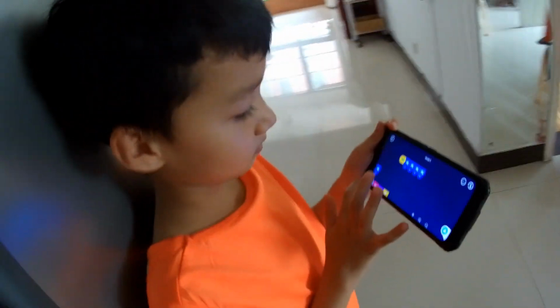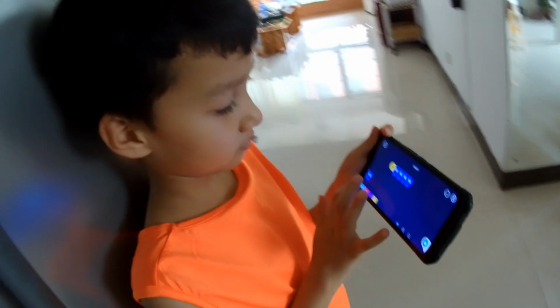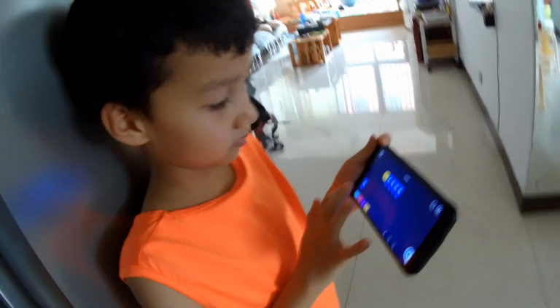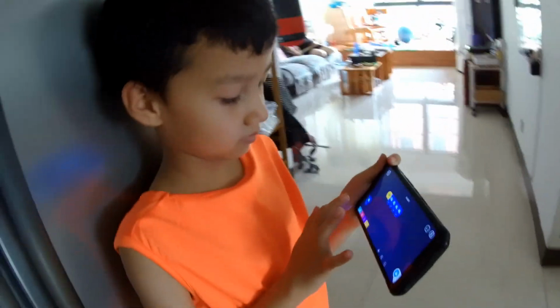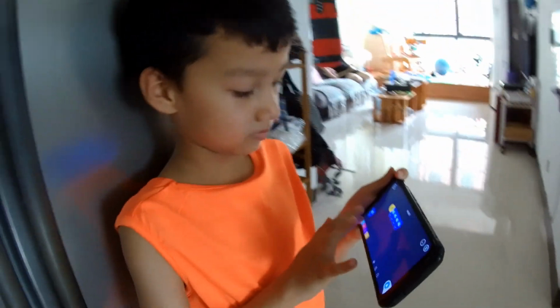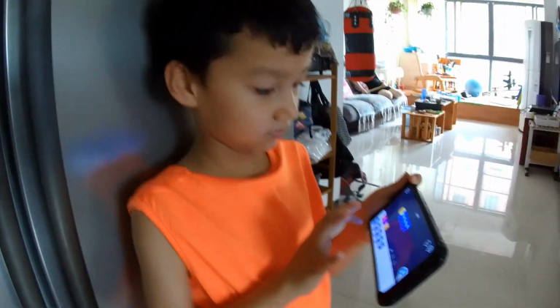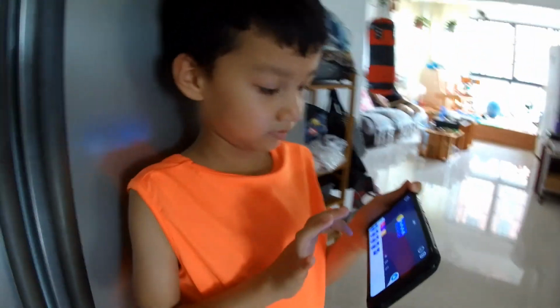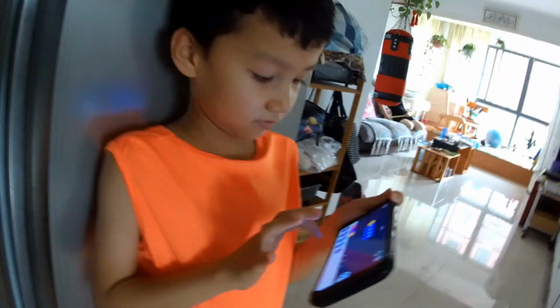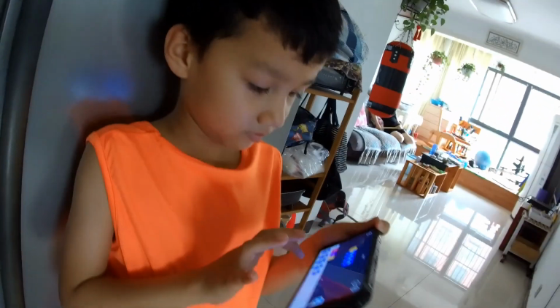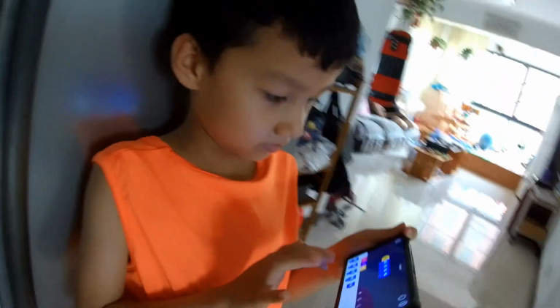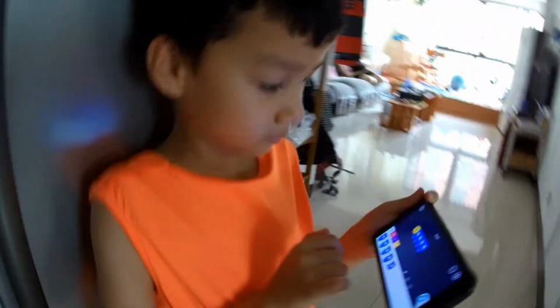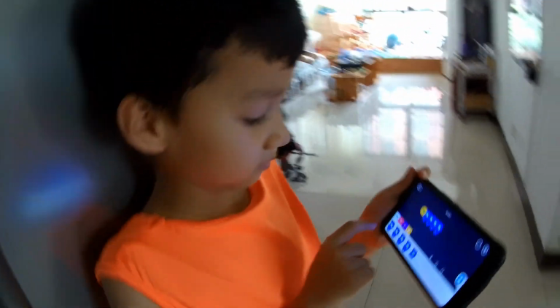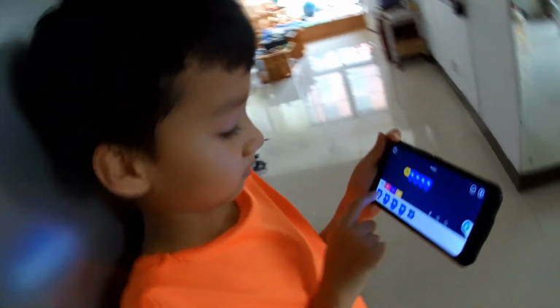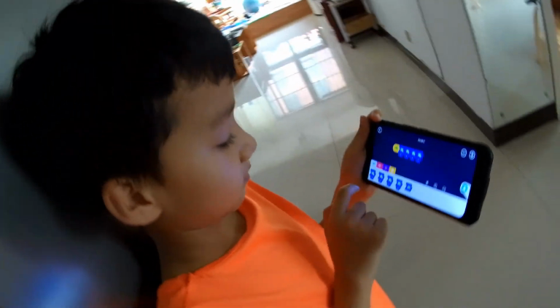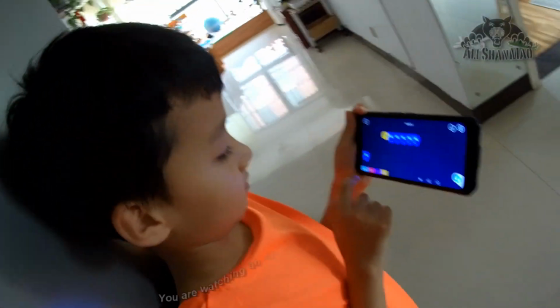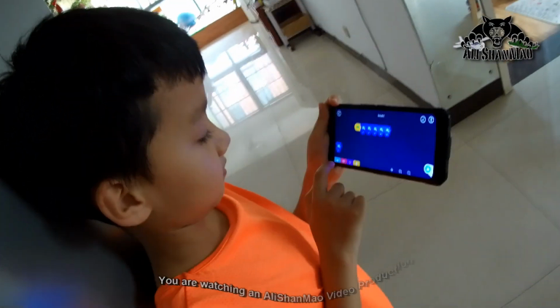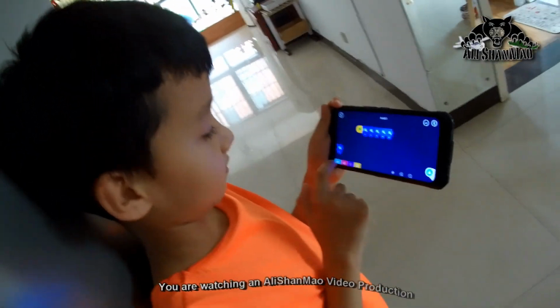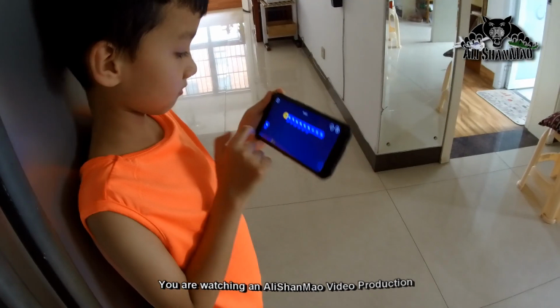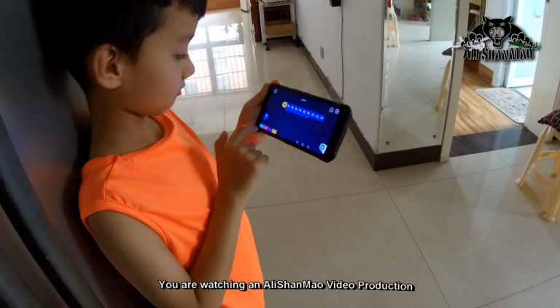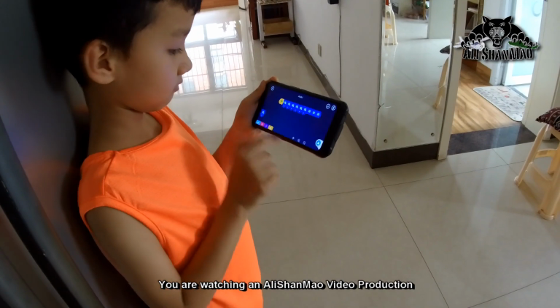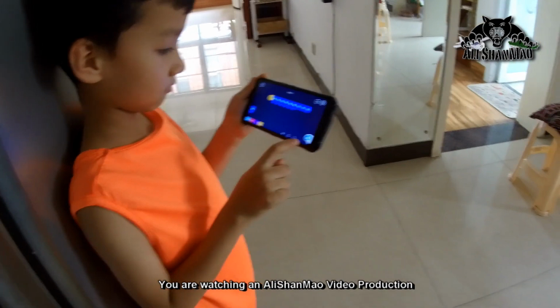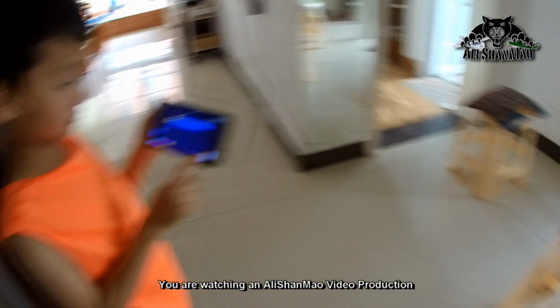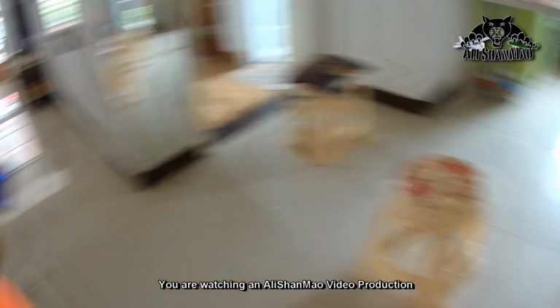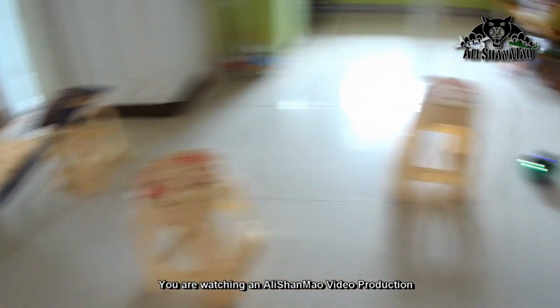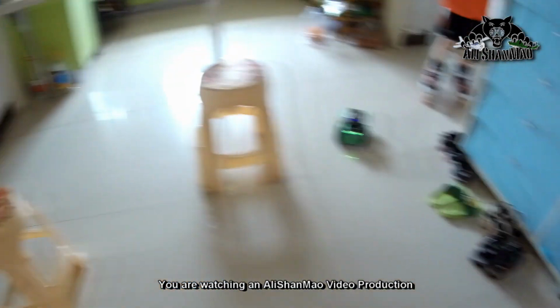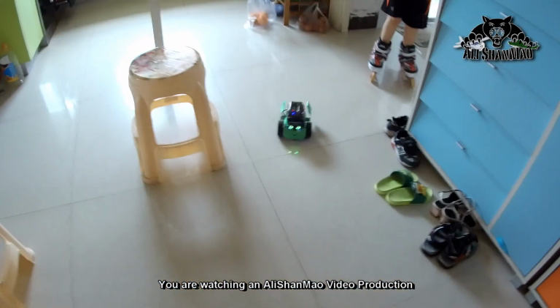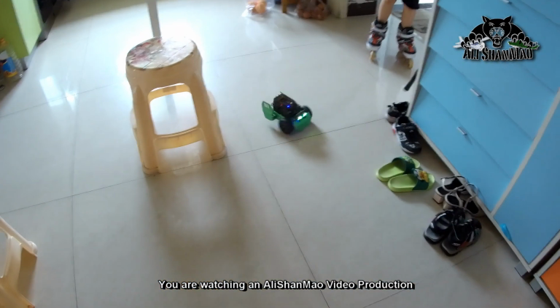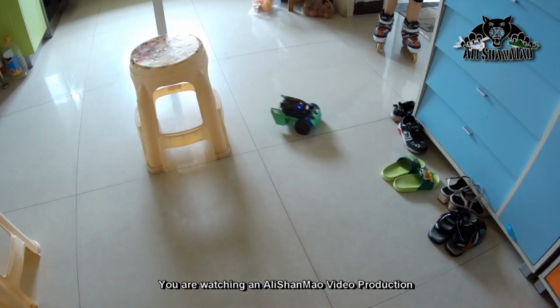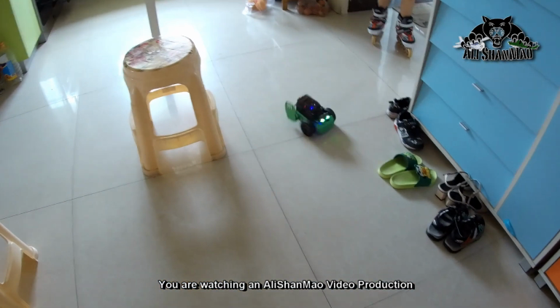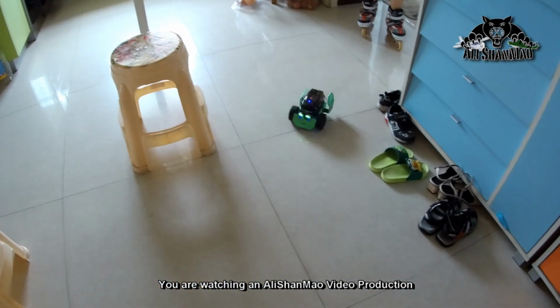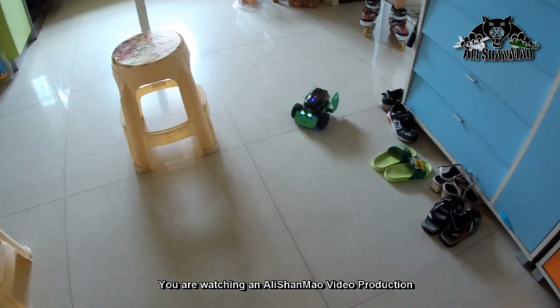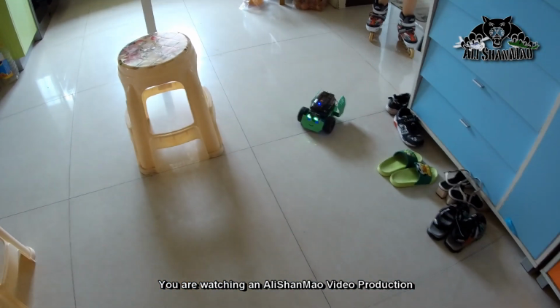He is, mashallah, busy thinking and programming his robot now. And Hadi did the program again. Yes, it turned, it turned.